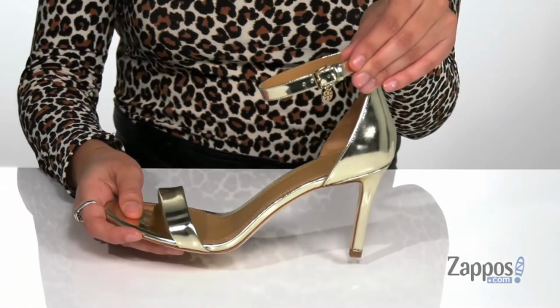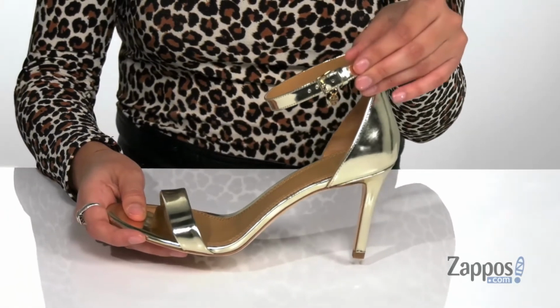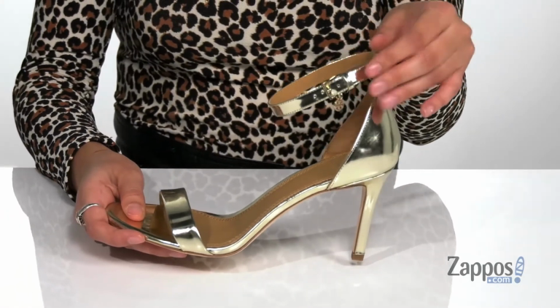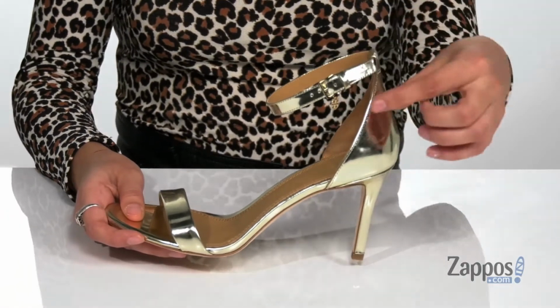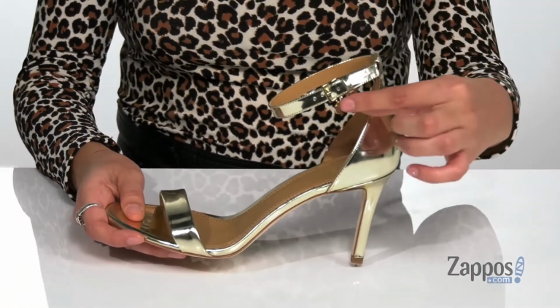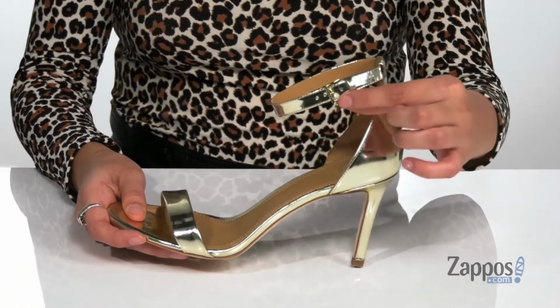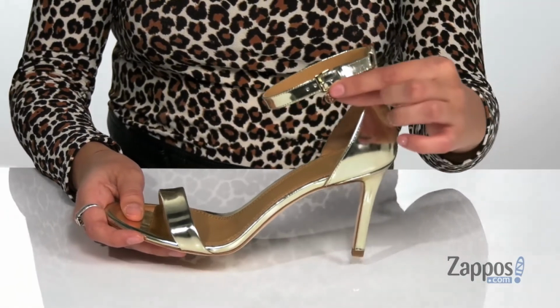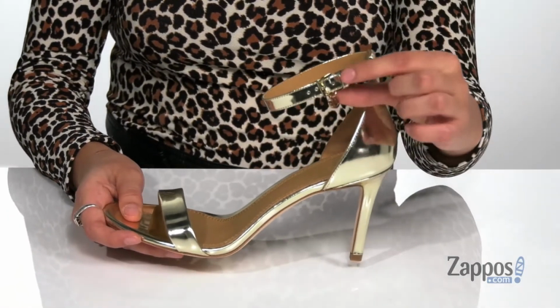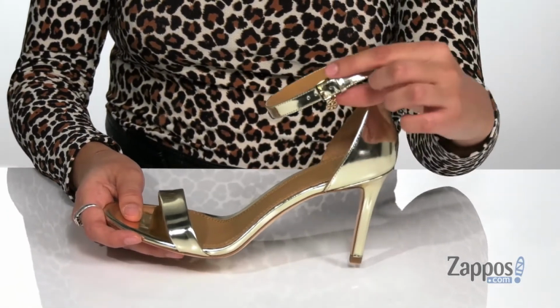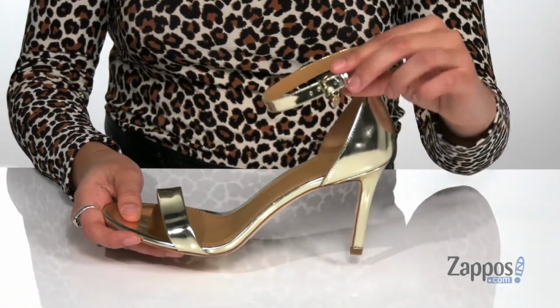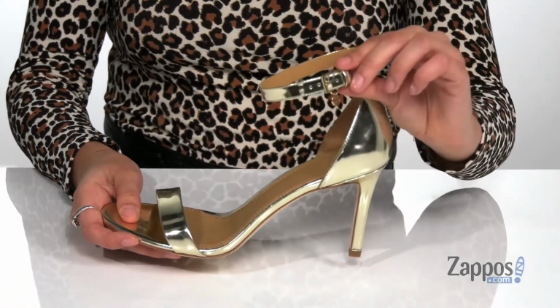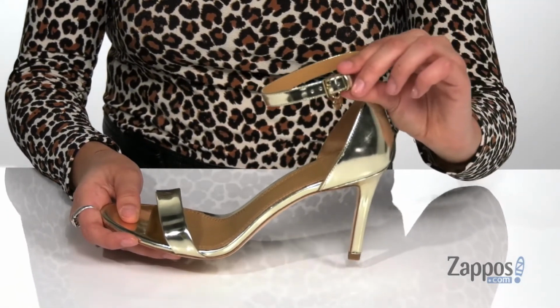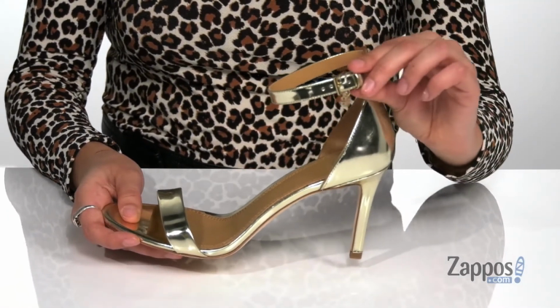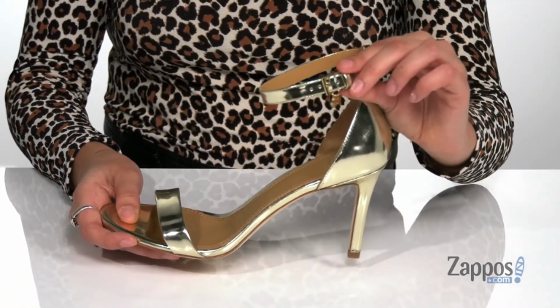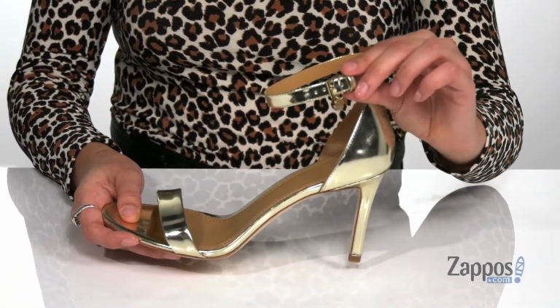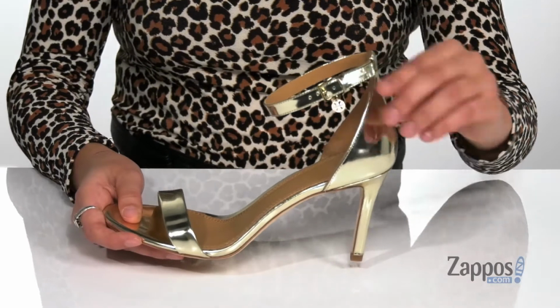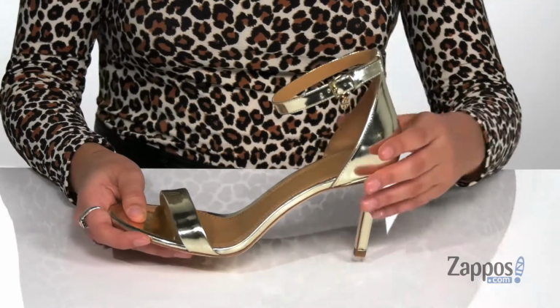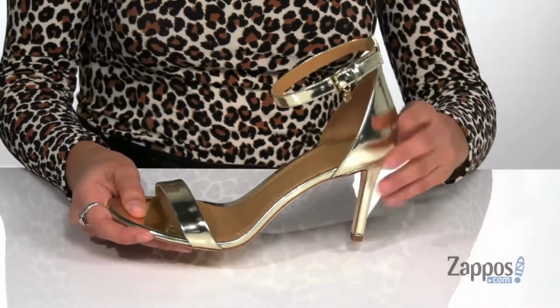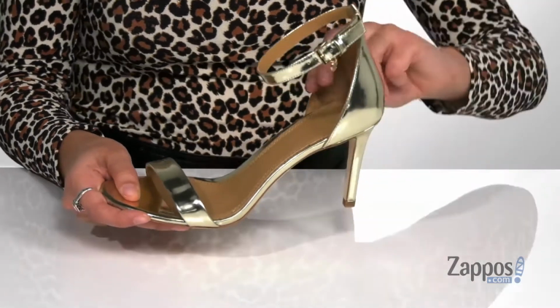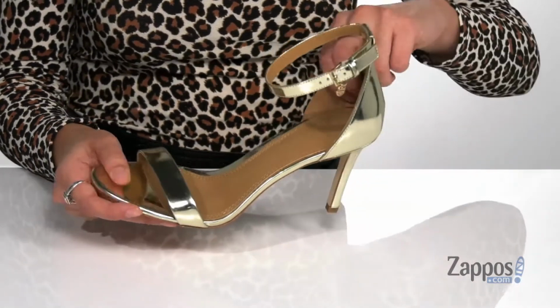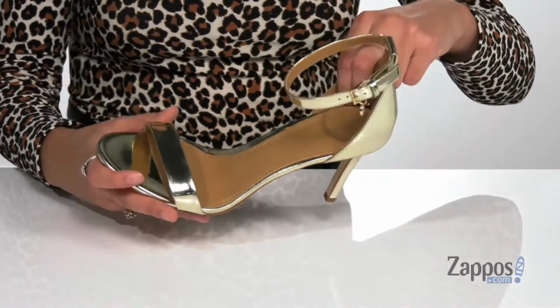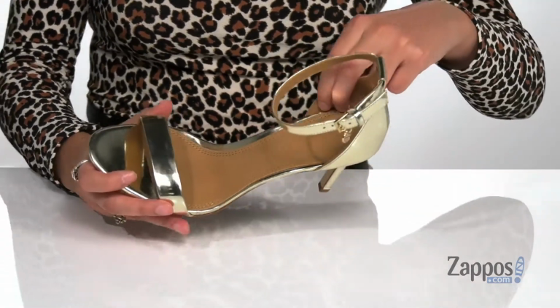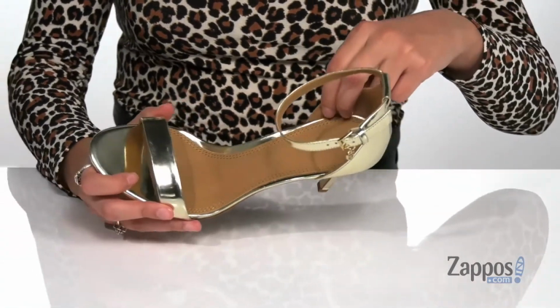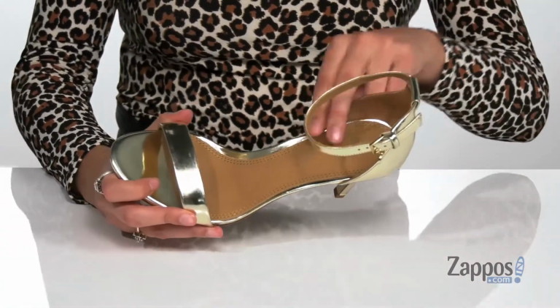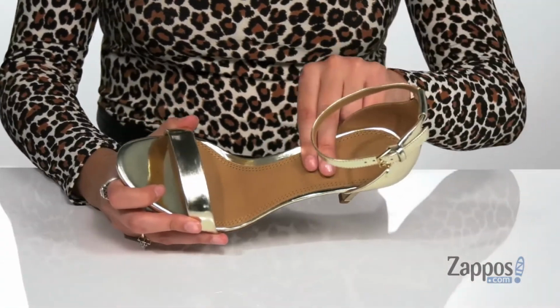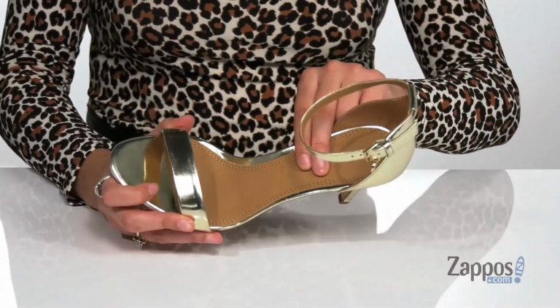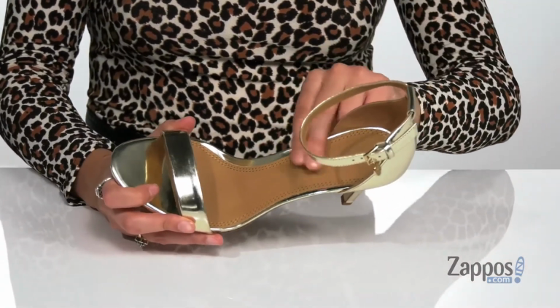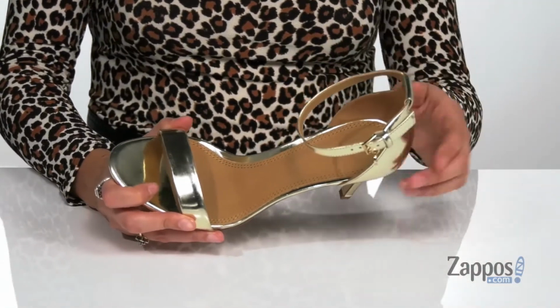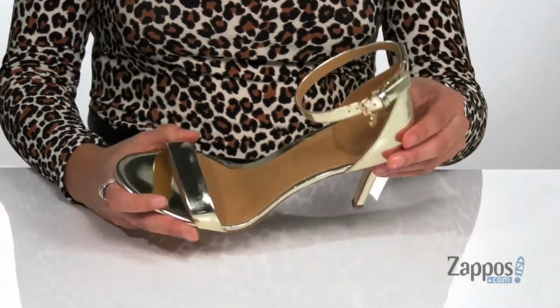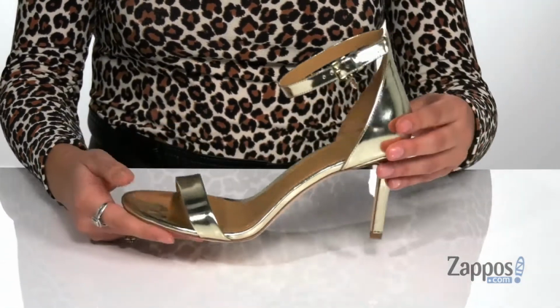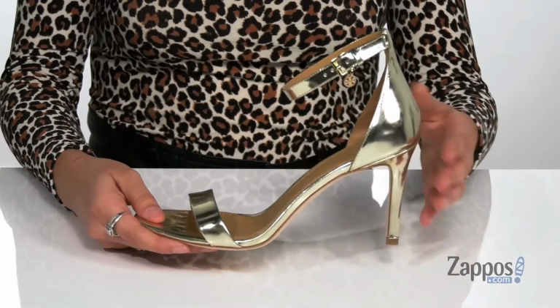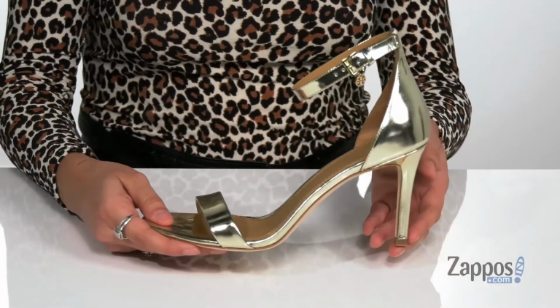There's an adjustable buckle closure that will give you a secure fit, and there's even a Tory Burch logo charm hanging off that strap, which I think is super cute. Inside is smooth leather lining with a padded footbed for some comfort.